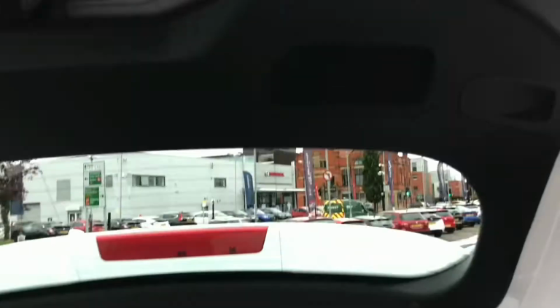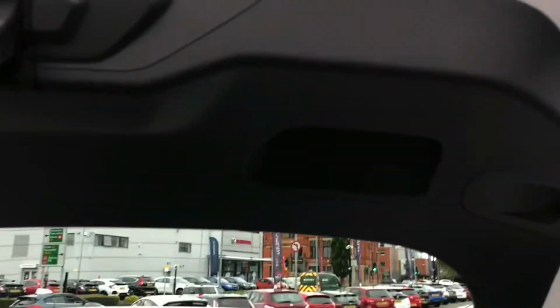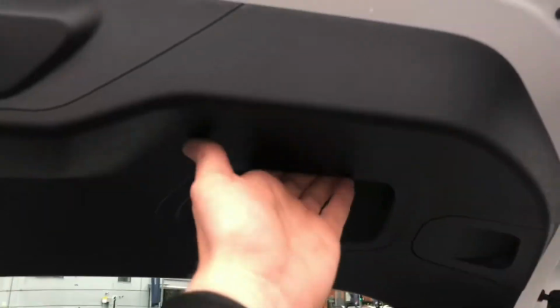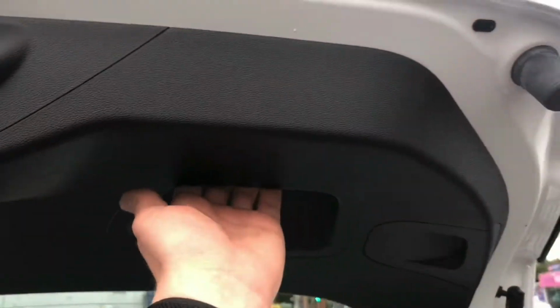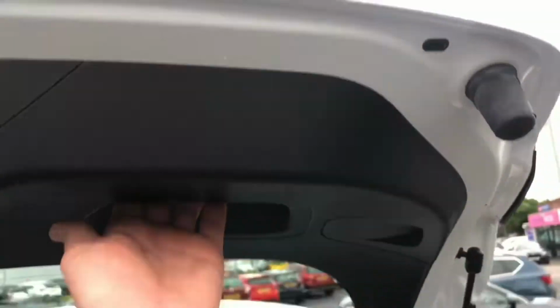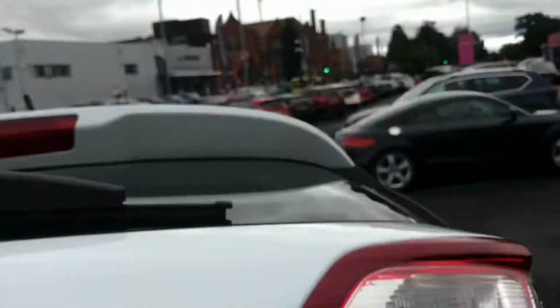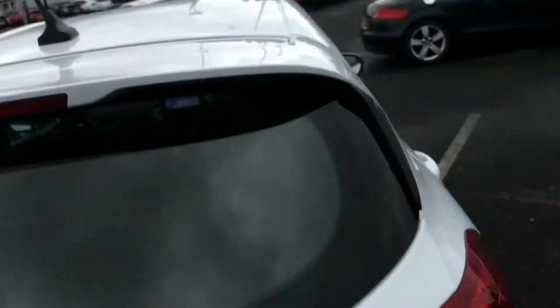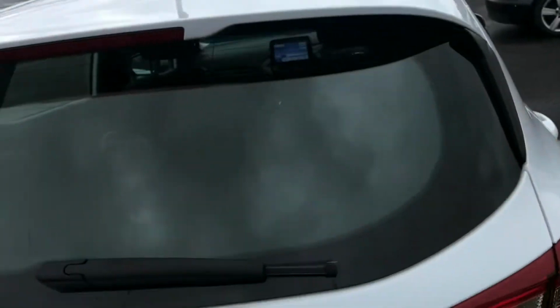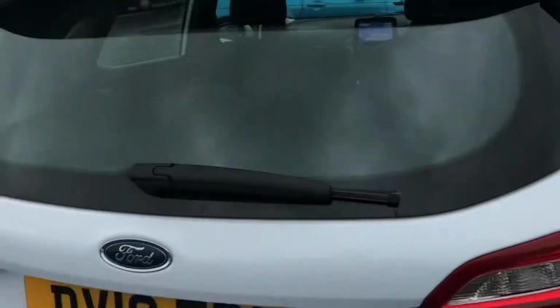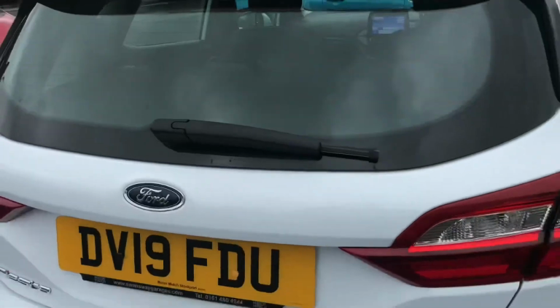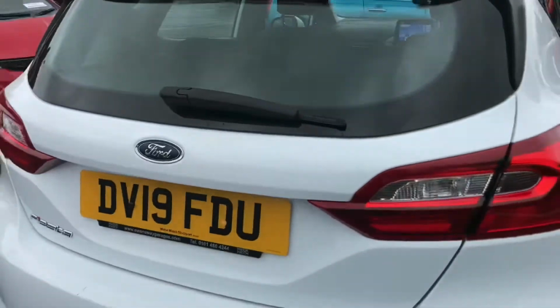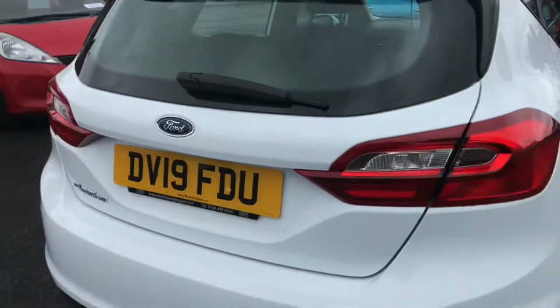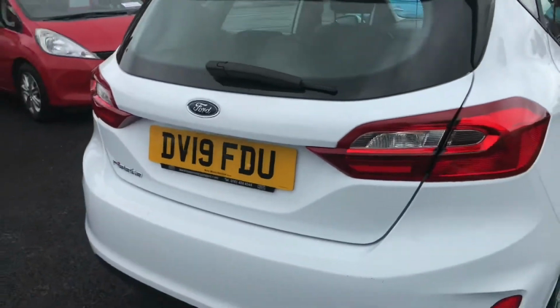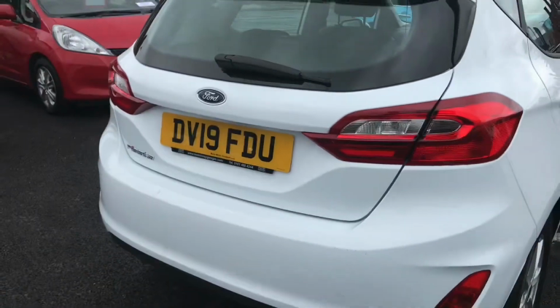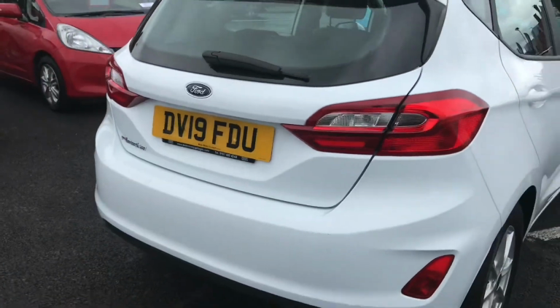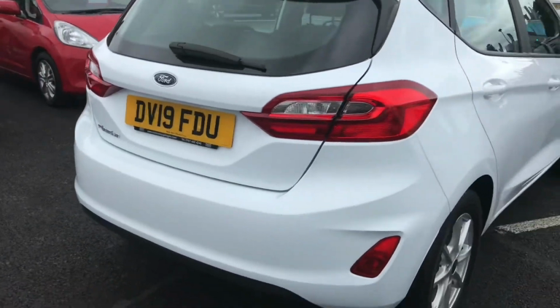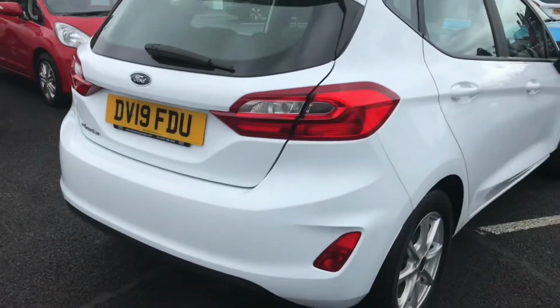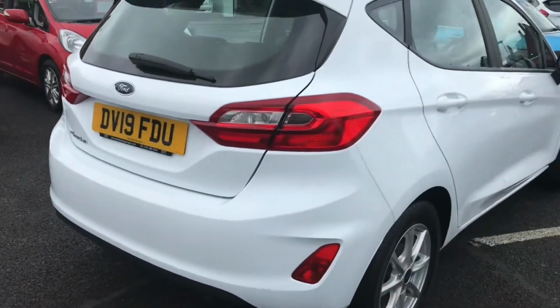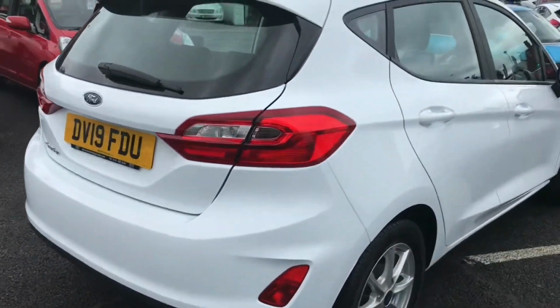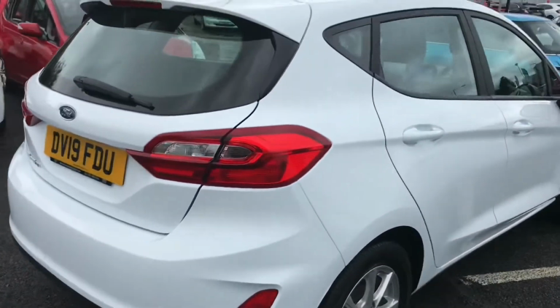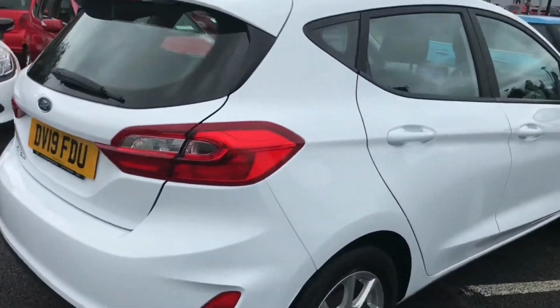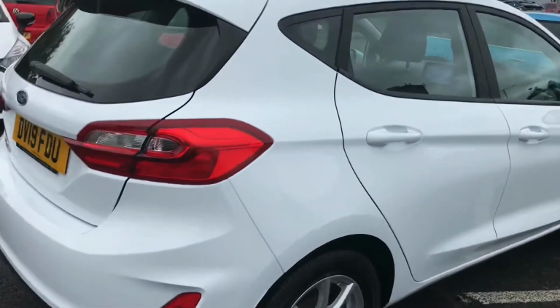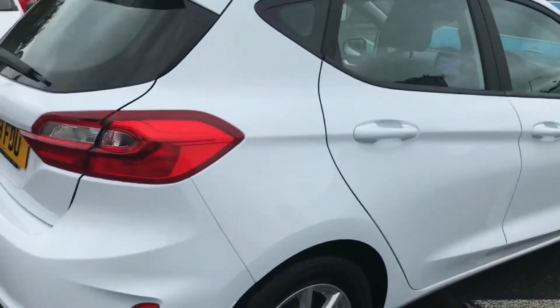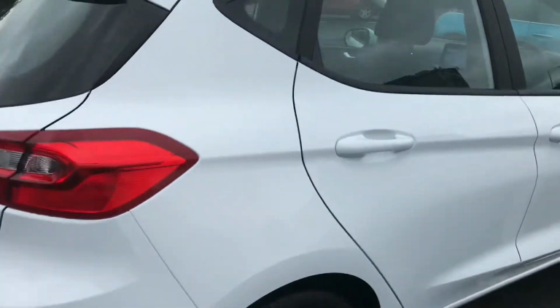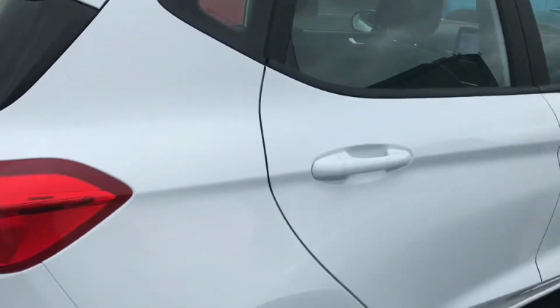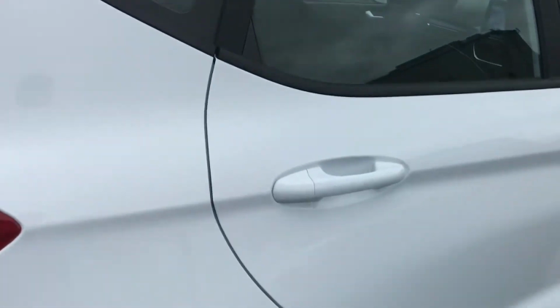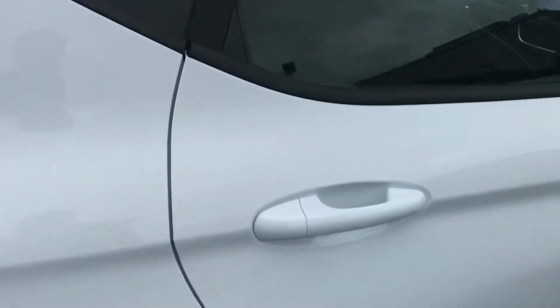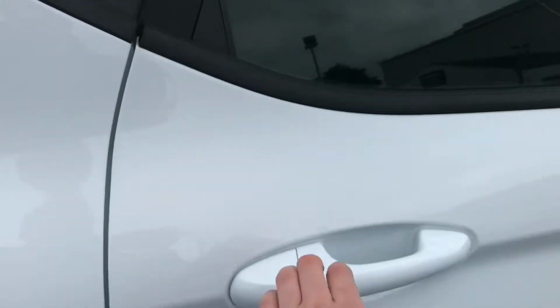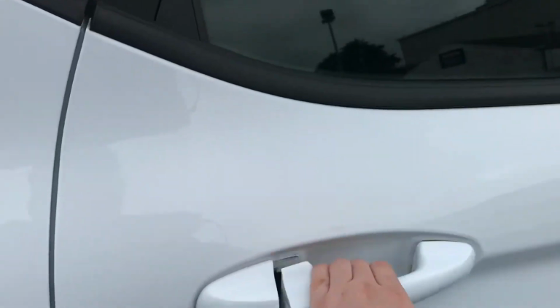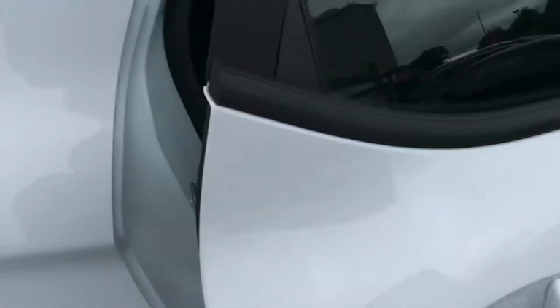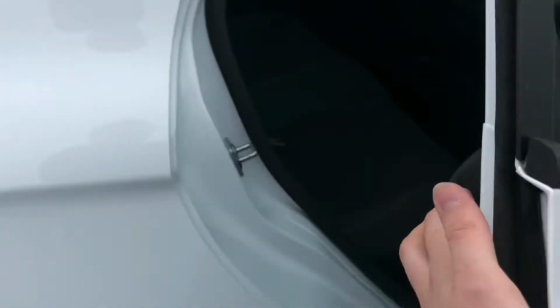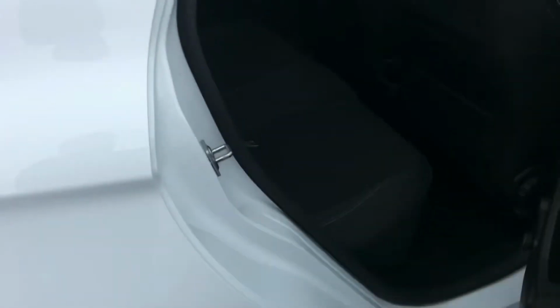Up top you have a handle allowing you to easily pull the boot lid down. As you can see it looks absolutely stunning, especially in the white.